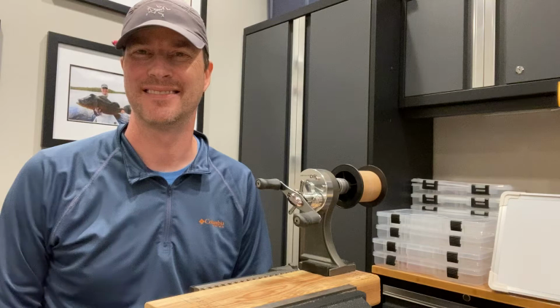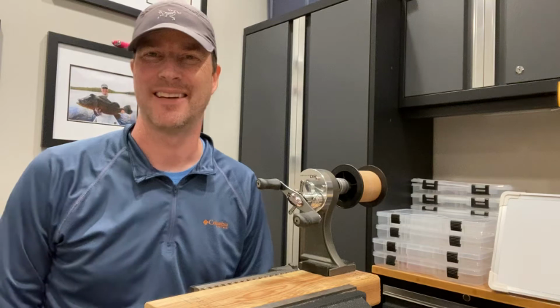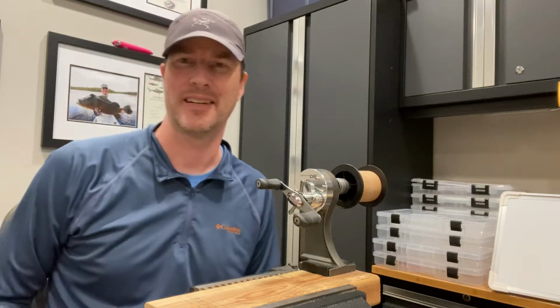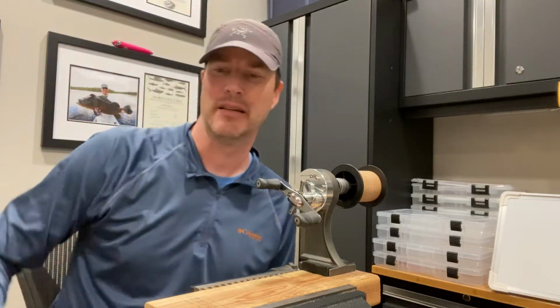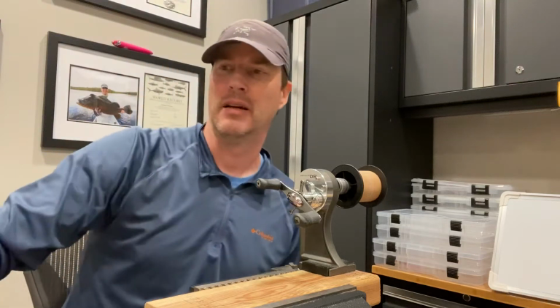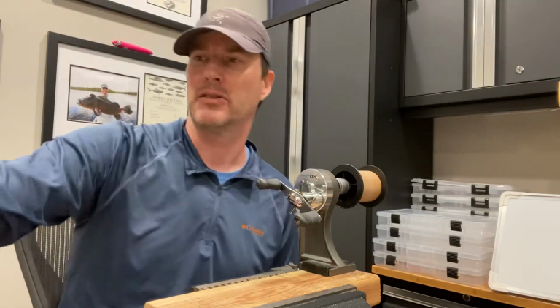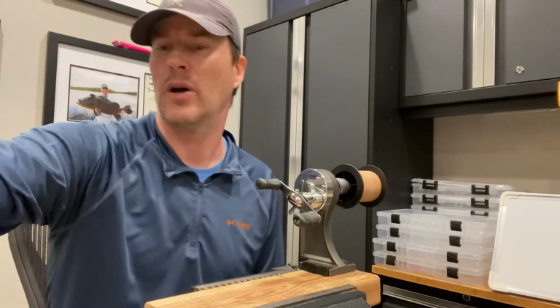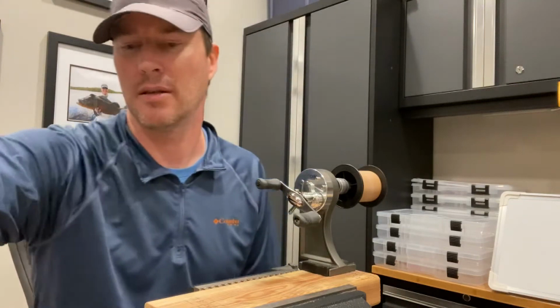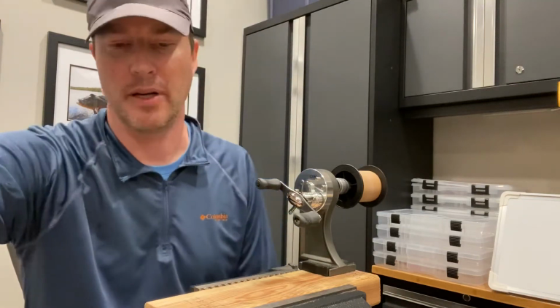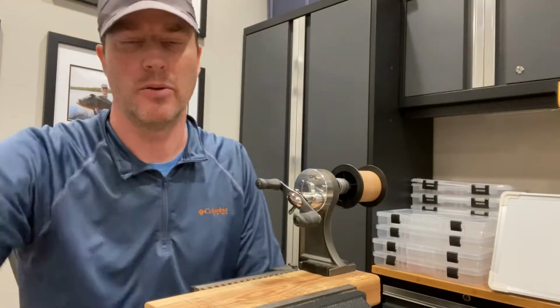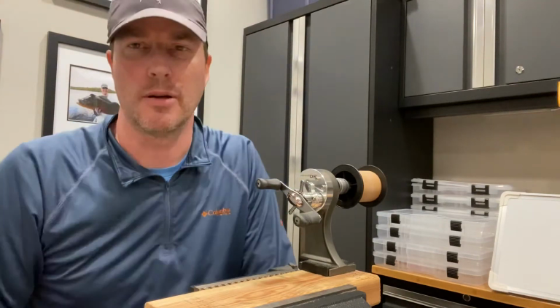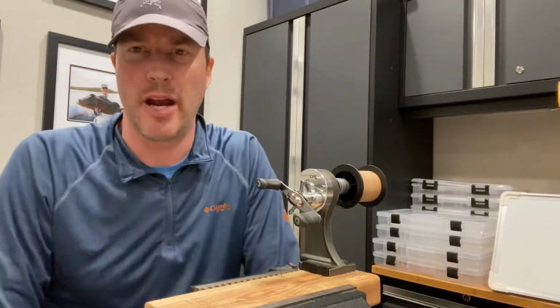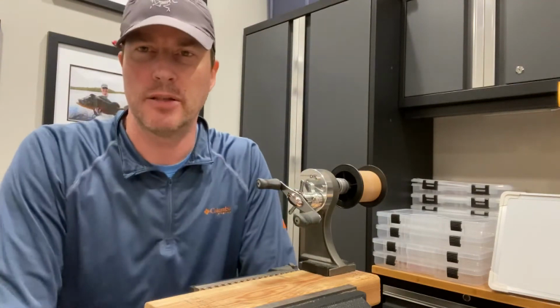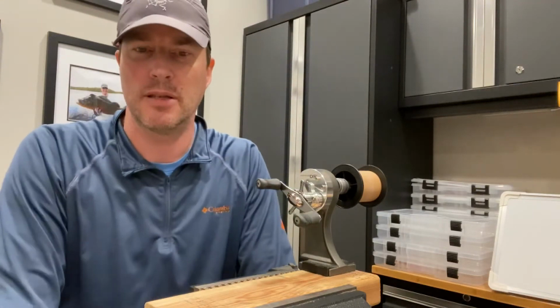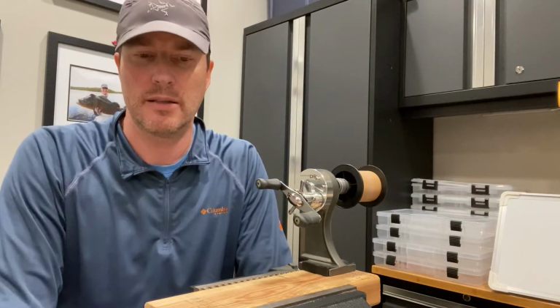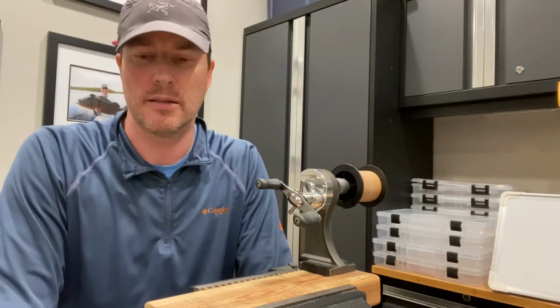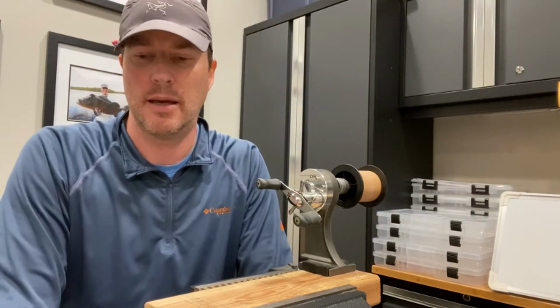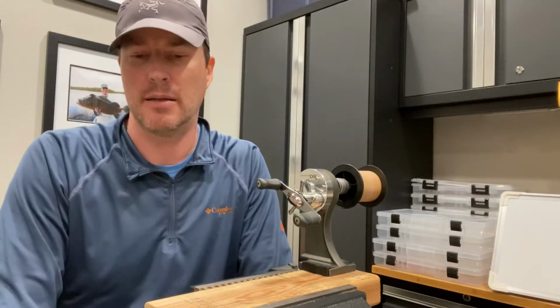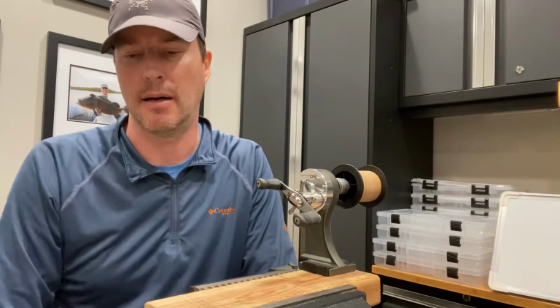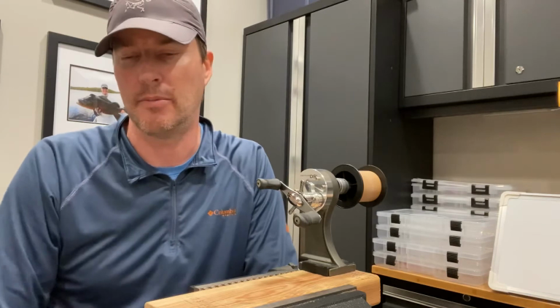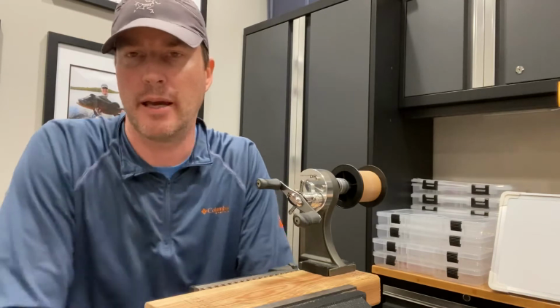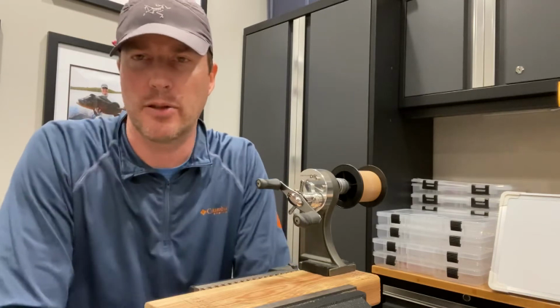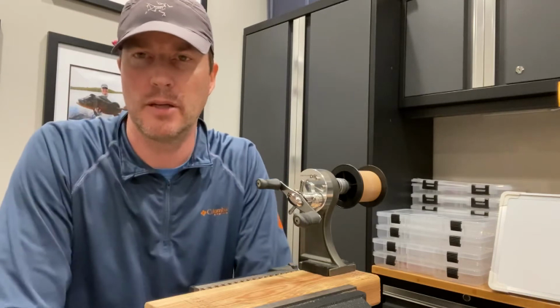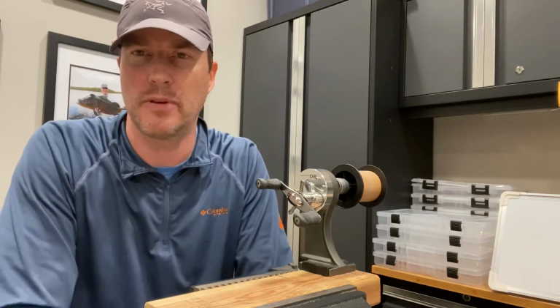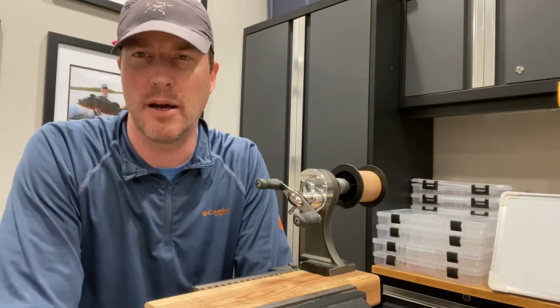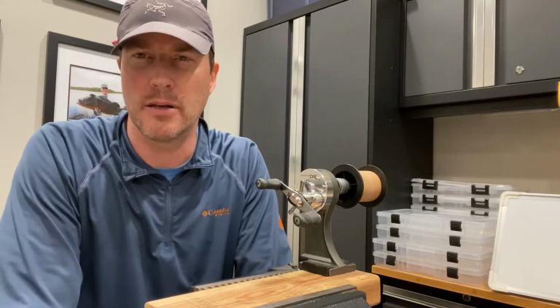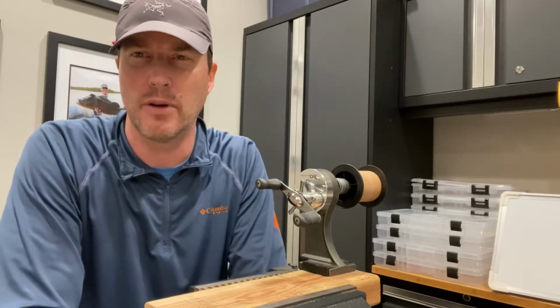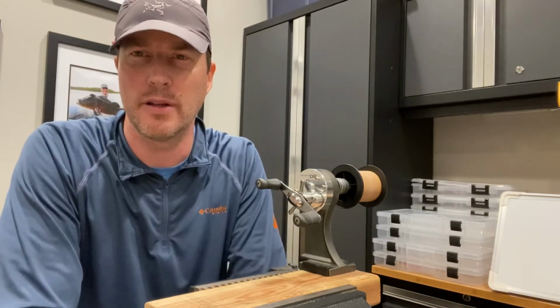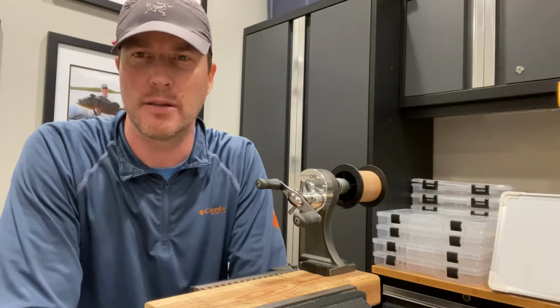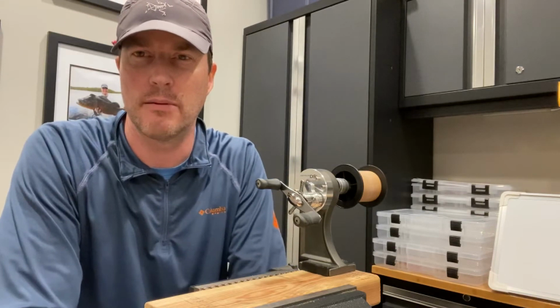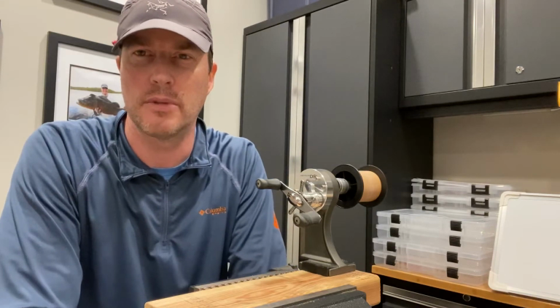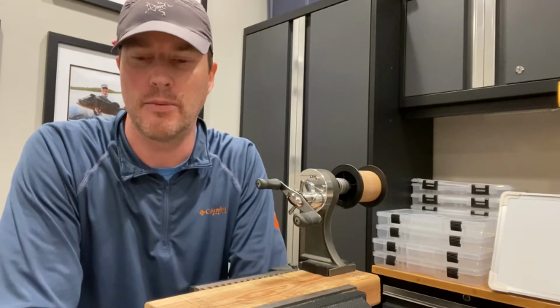Hey guys, it's Art Weston. I'm going to be doing an abrasion test today against three different lines that are roughly the same diameter.